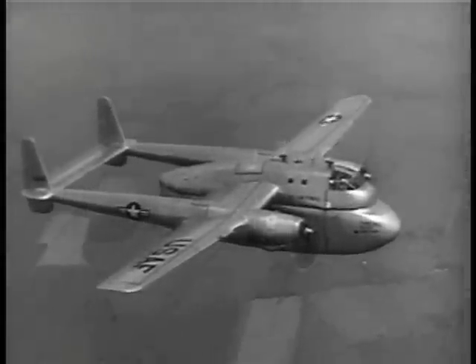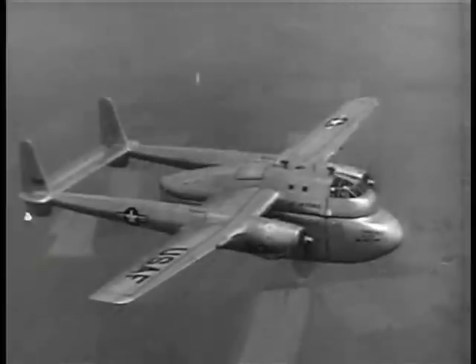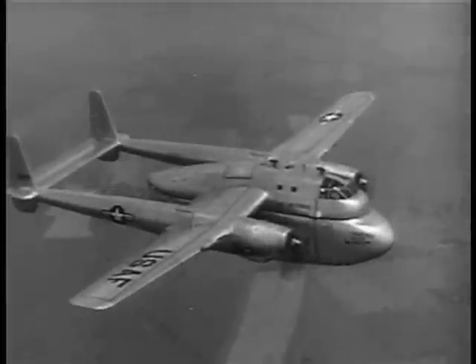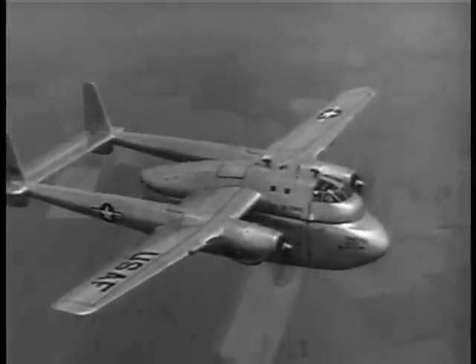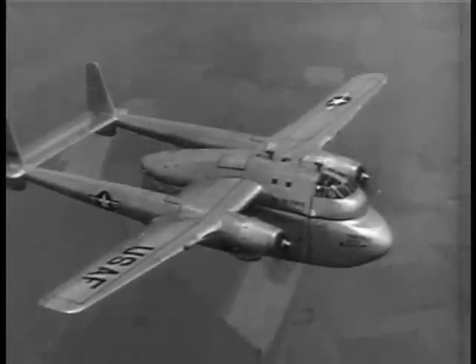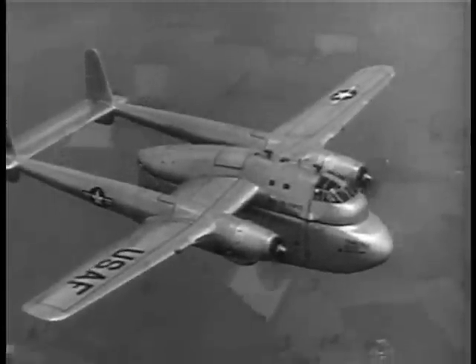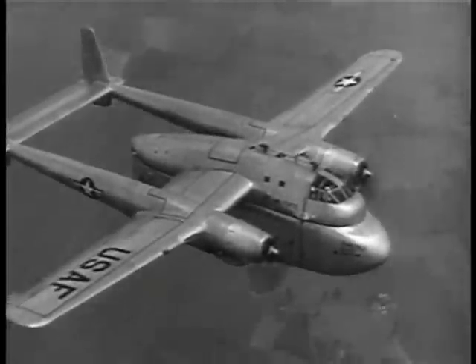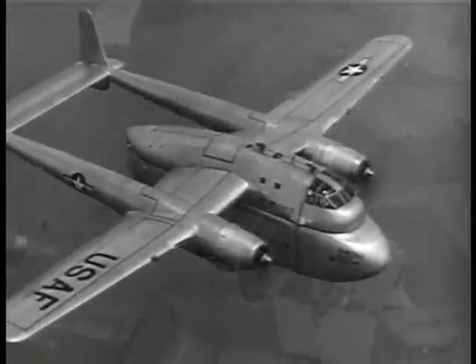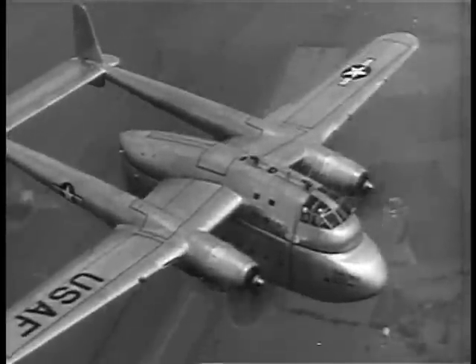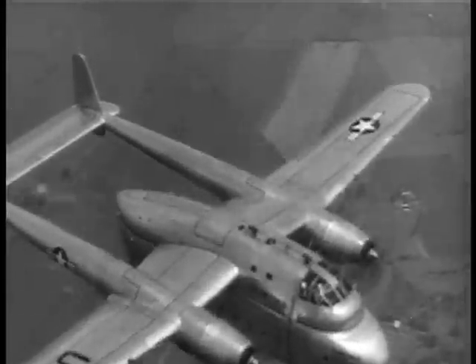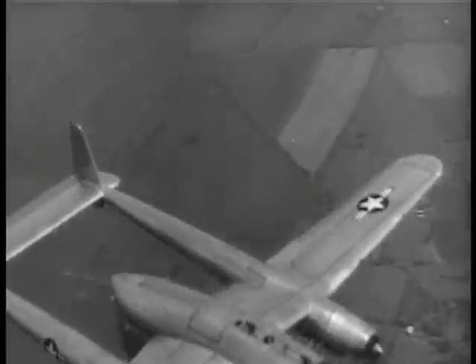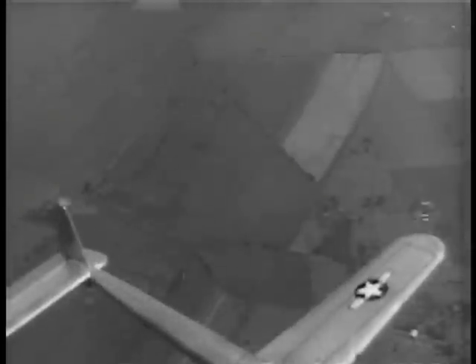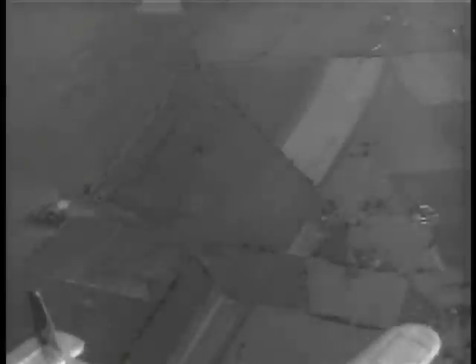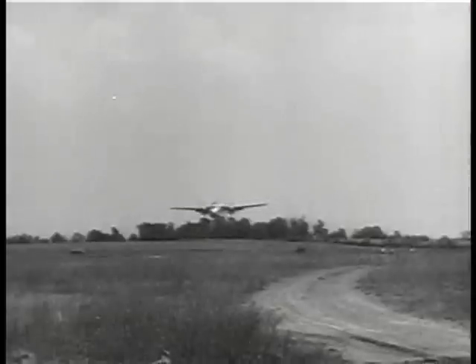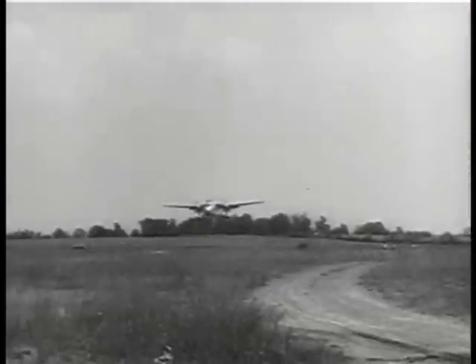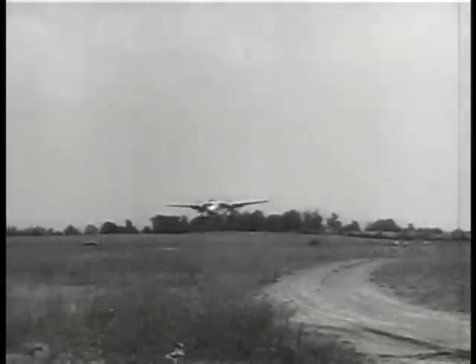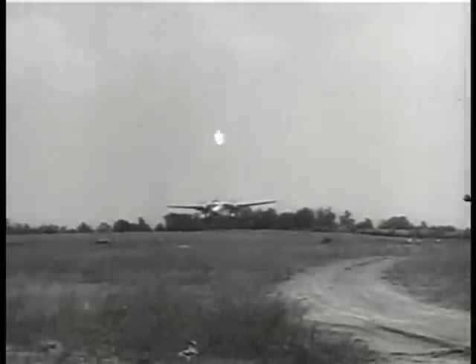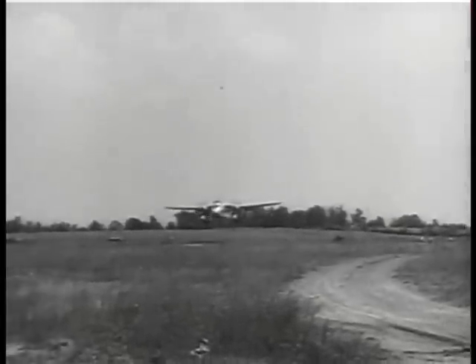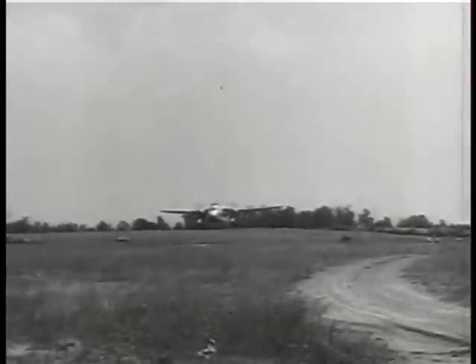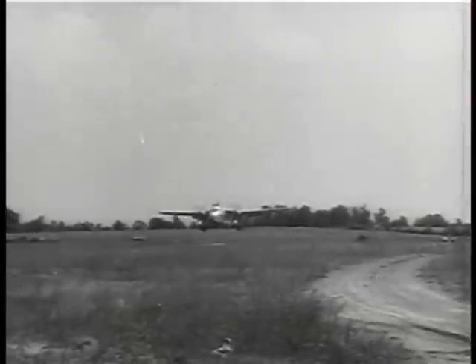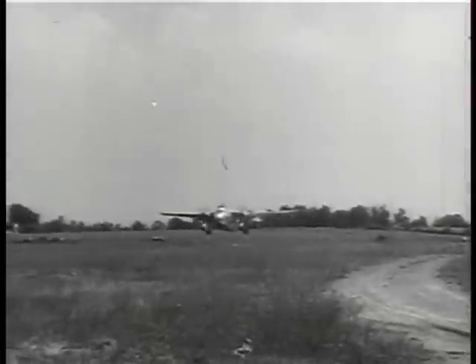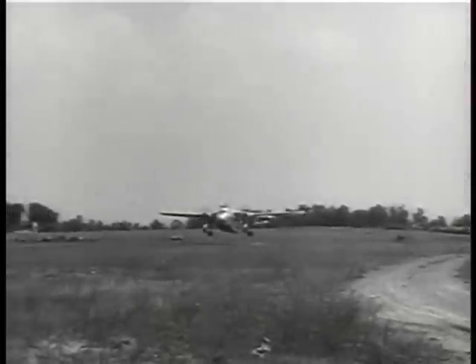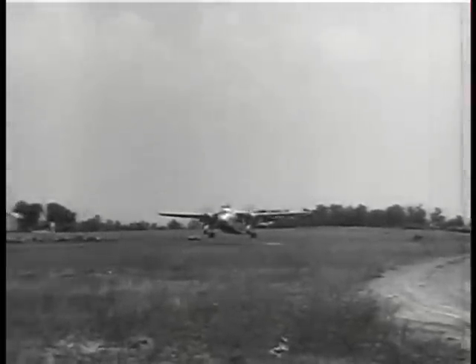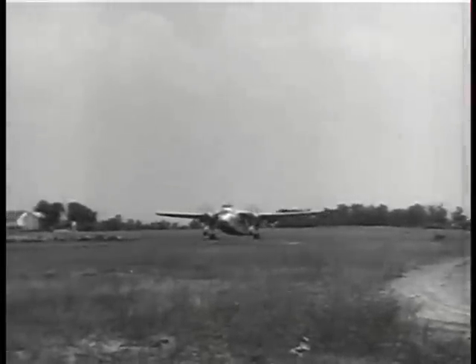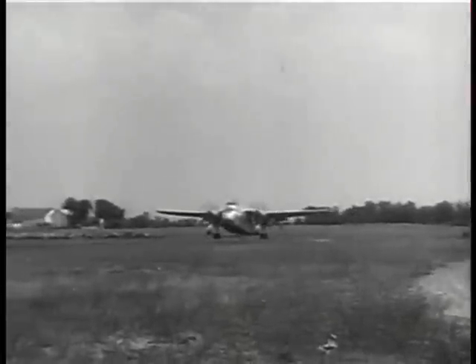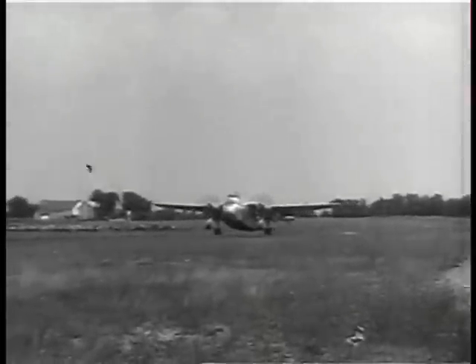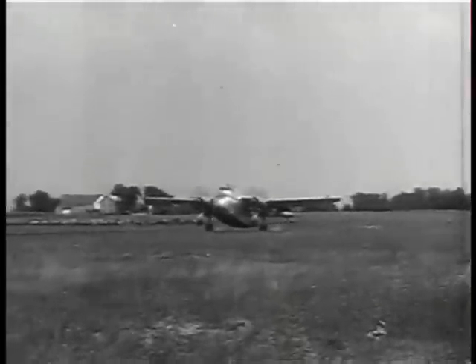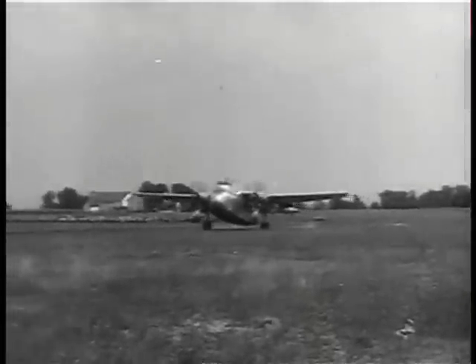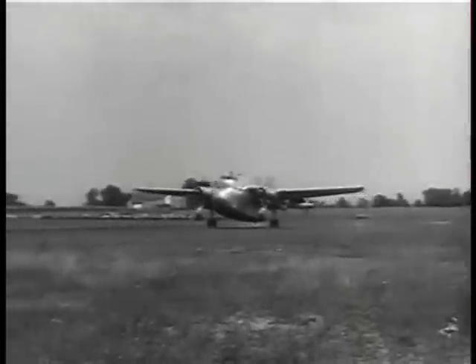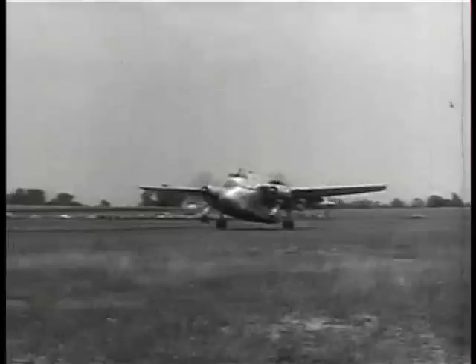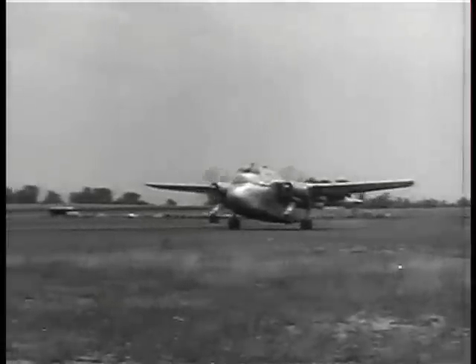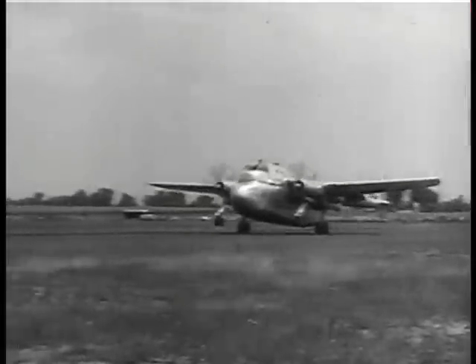At Hagerstown, Maryland, the U.S. Air Force demonstrates its latest cargo plane. This is the Fairchild XC-120, a packed carrier plane with a detachable fuselage.